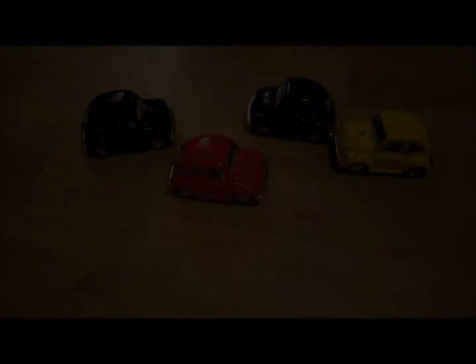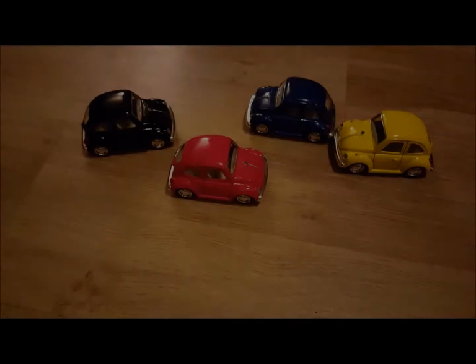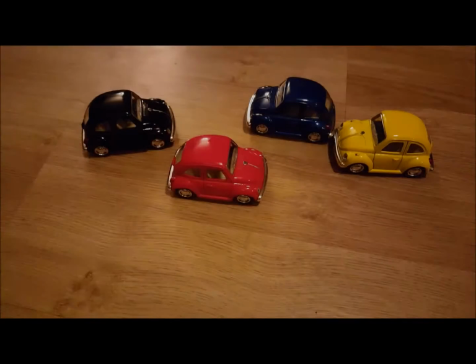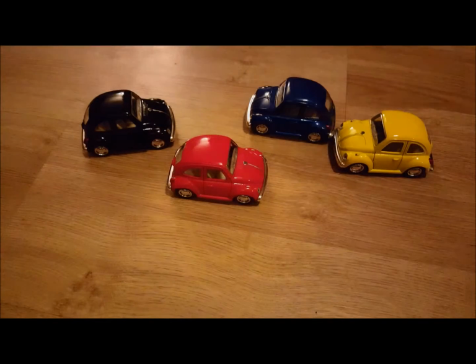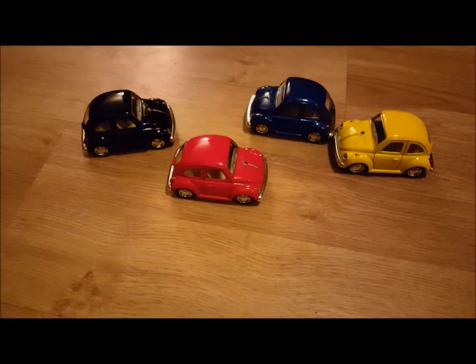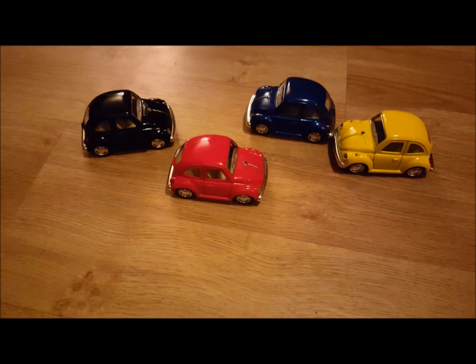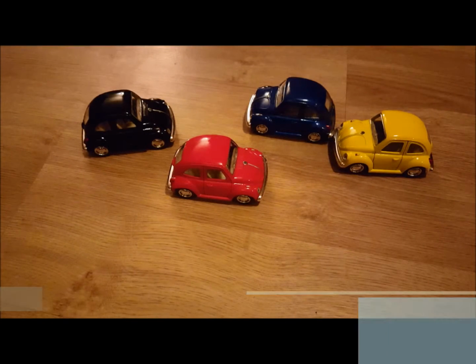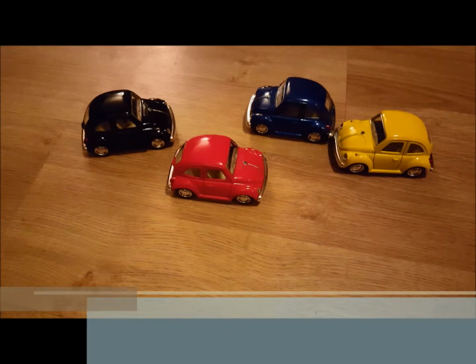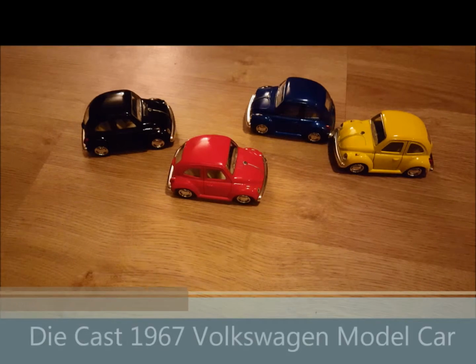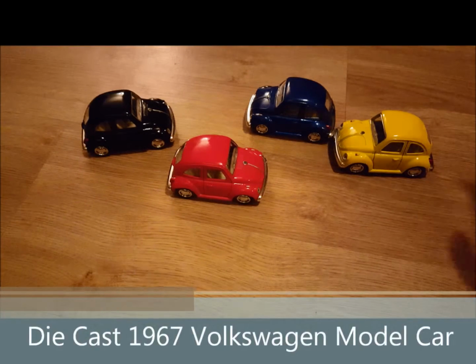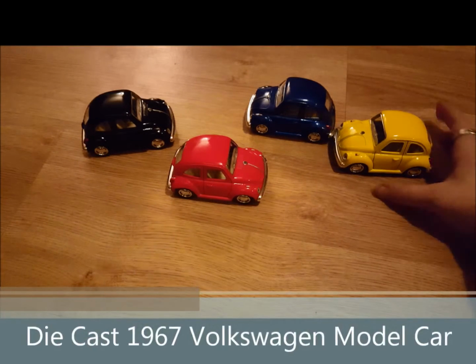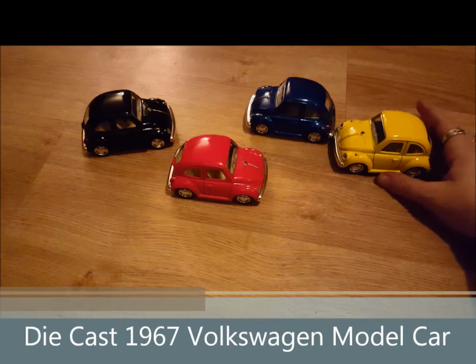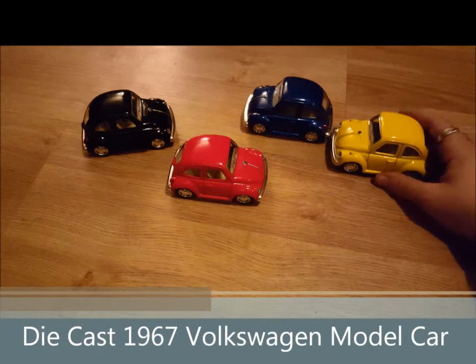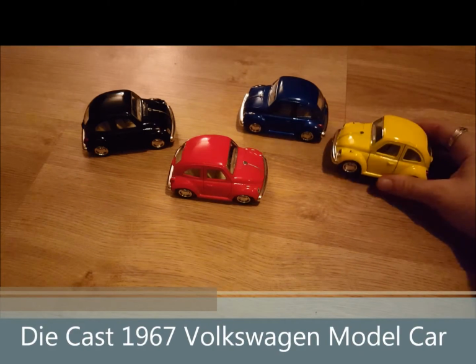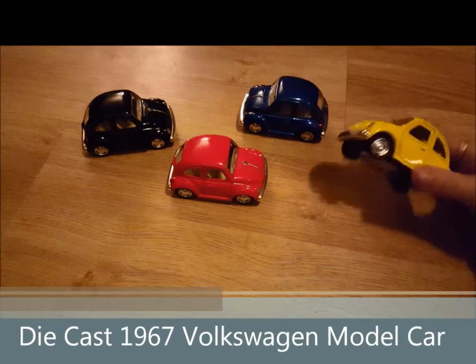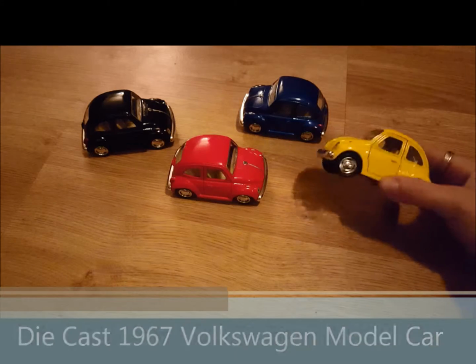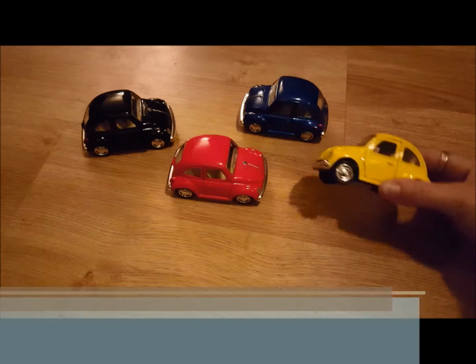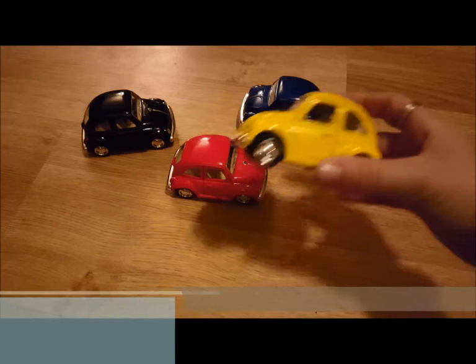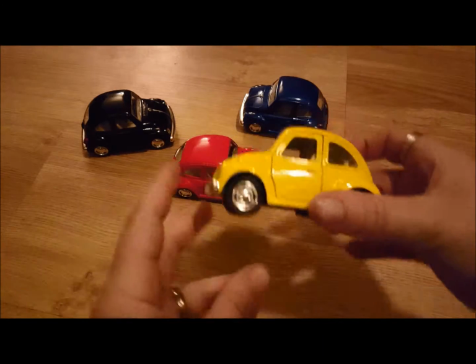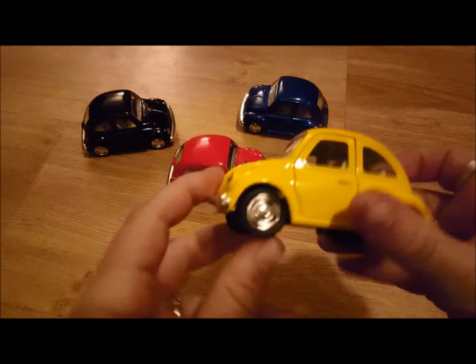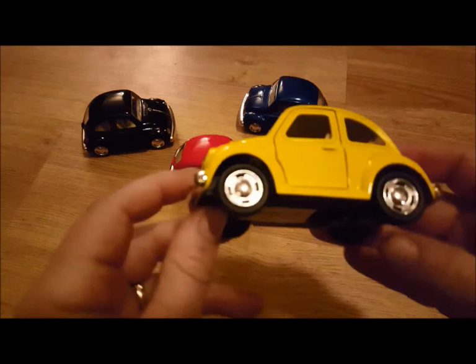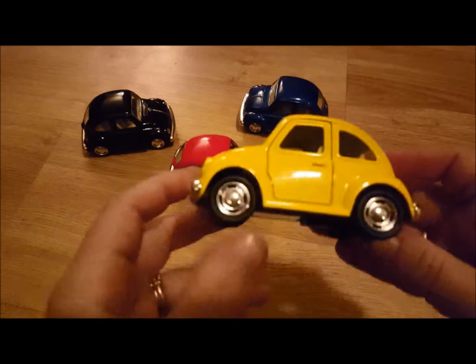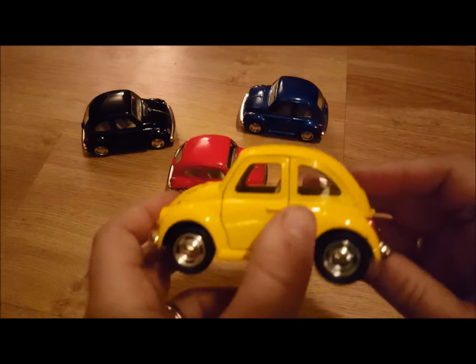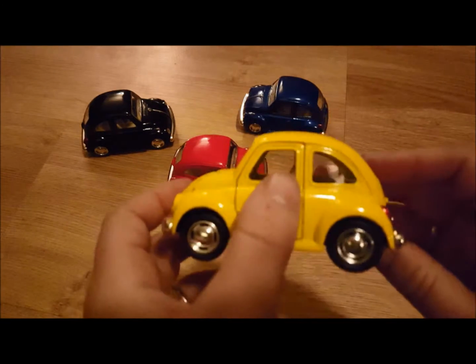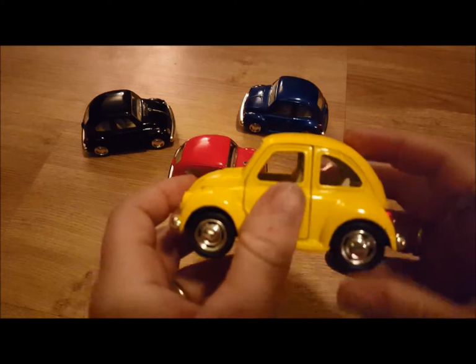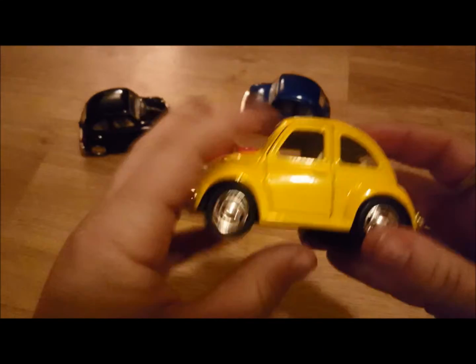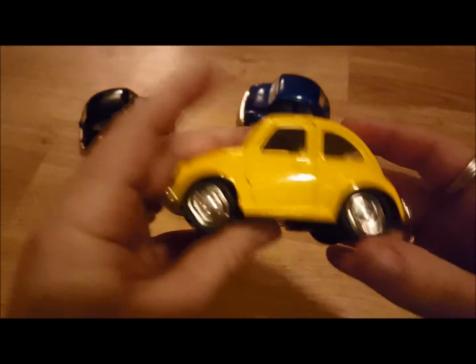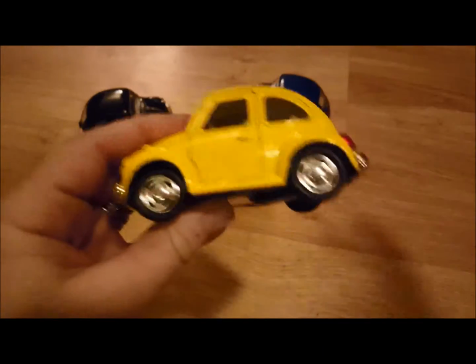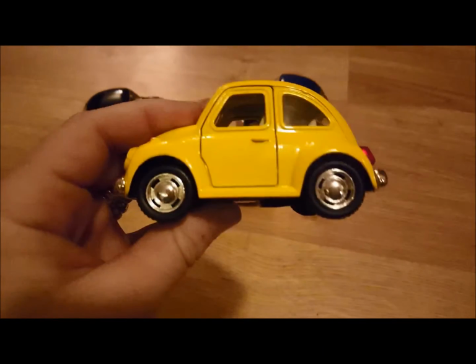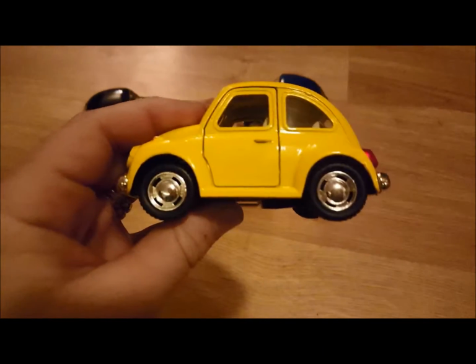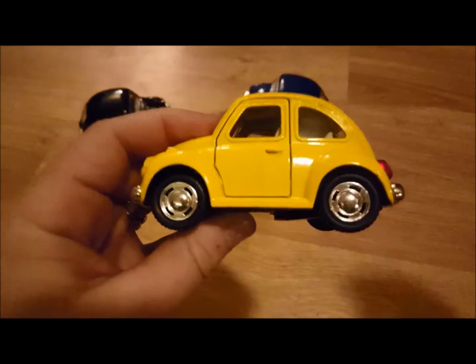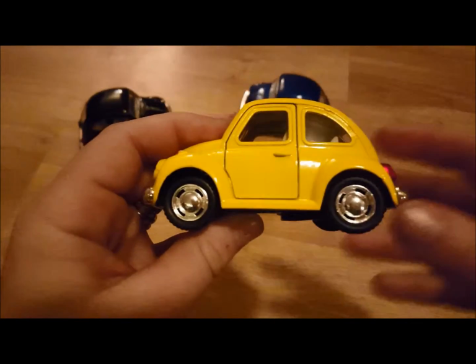I'm going to be reviewing these die-cast Volkswagen Beetle cars. Classics of course. They're pretty stinking cute.